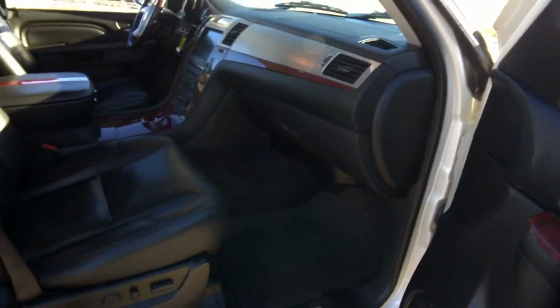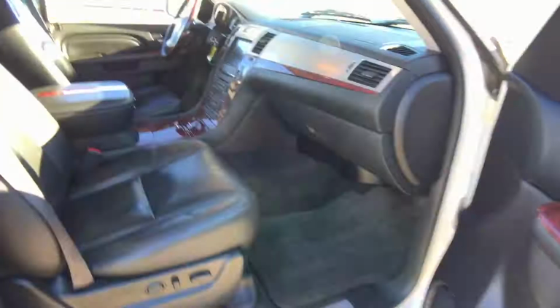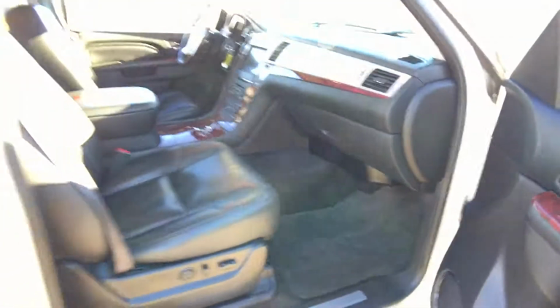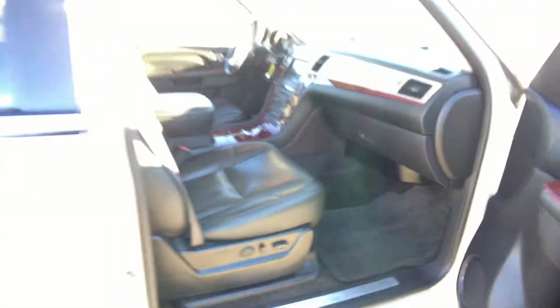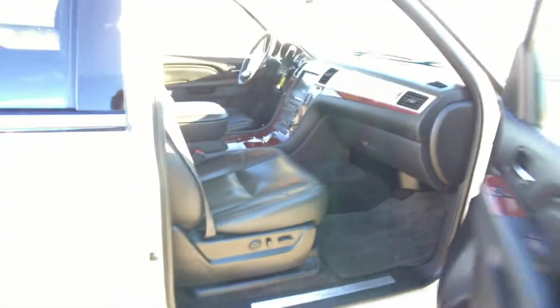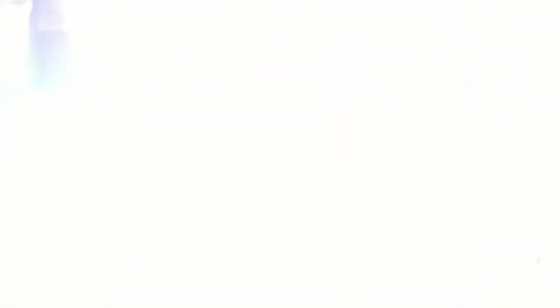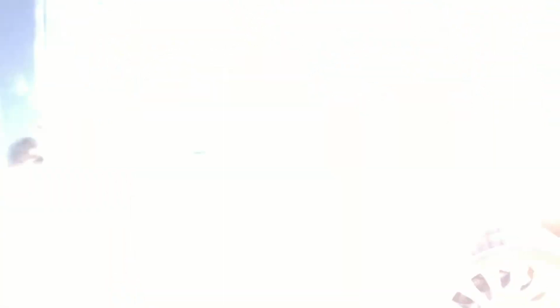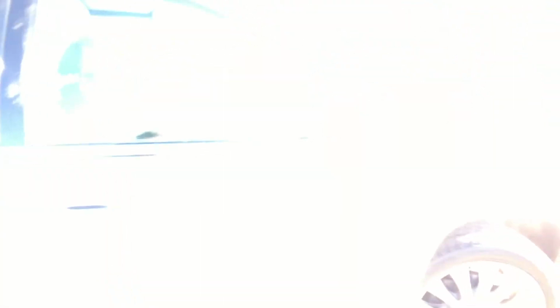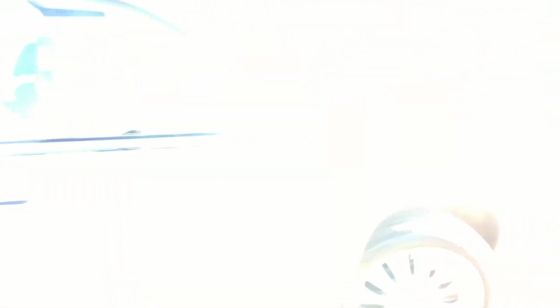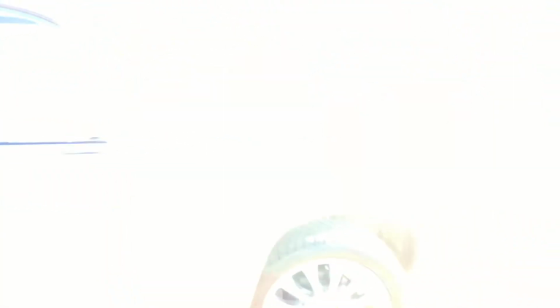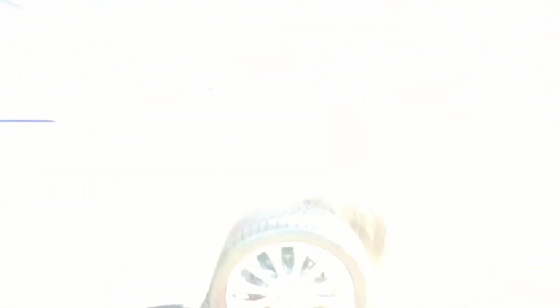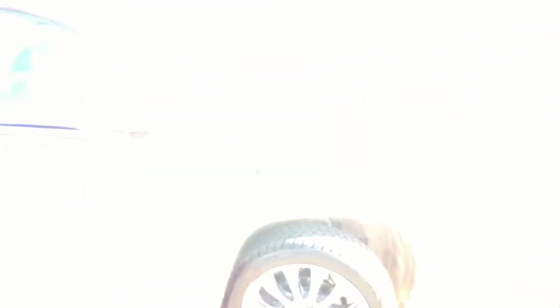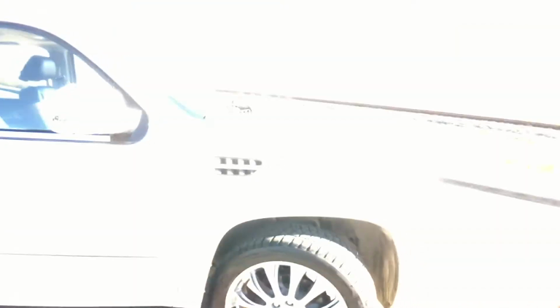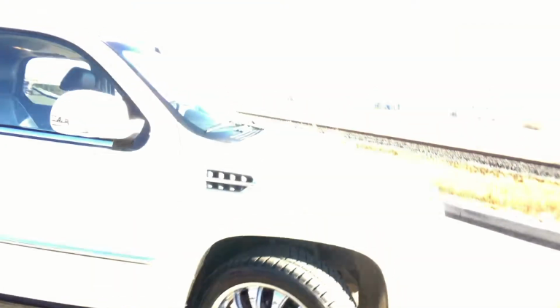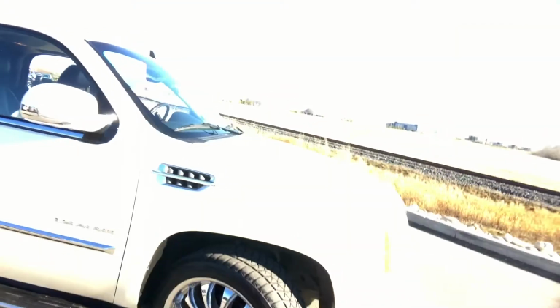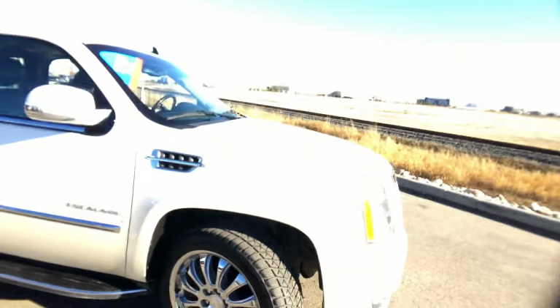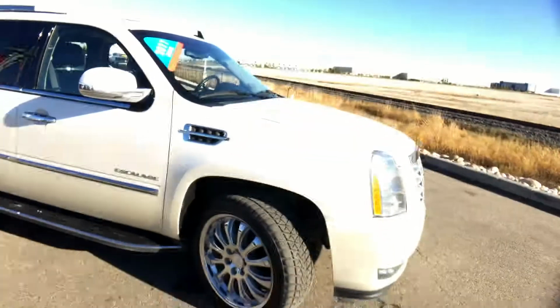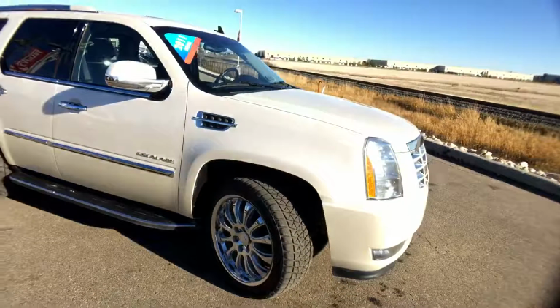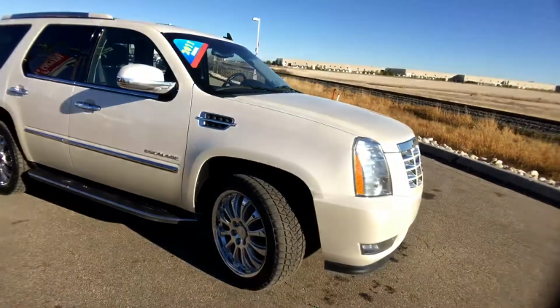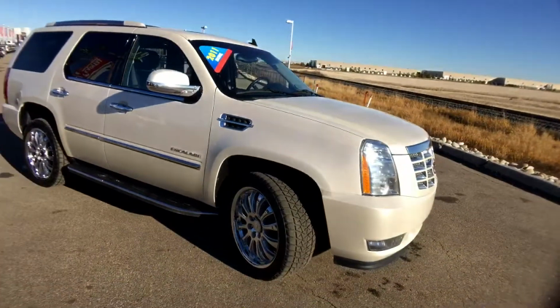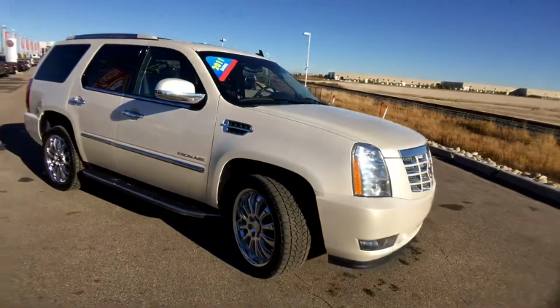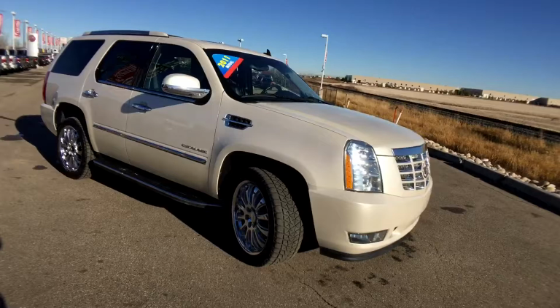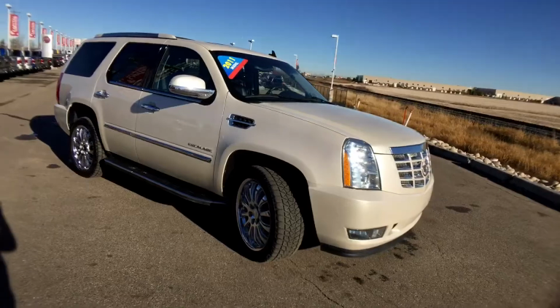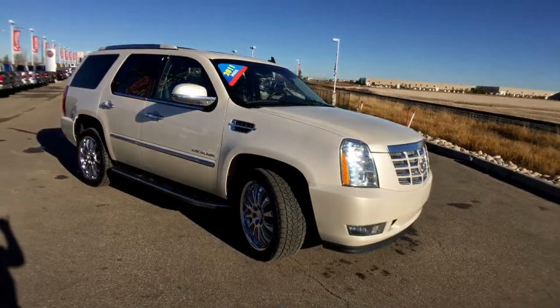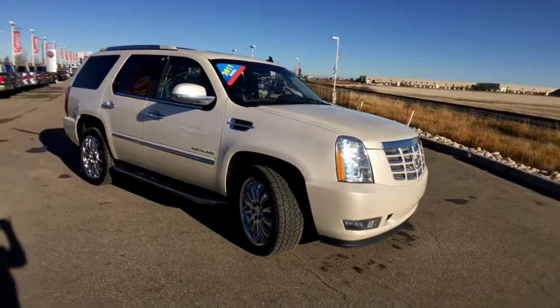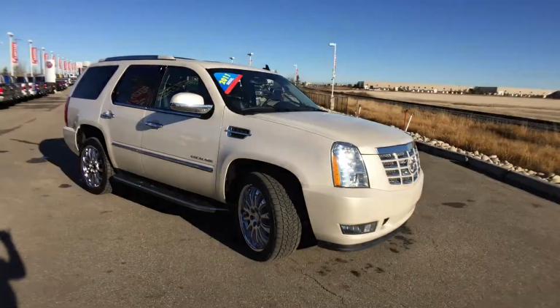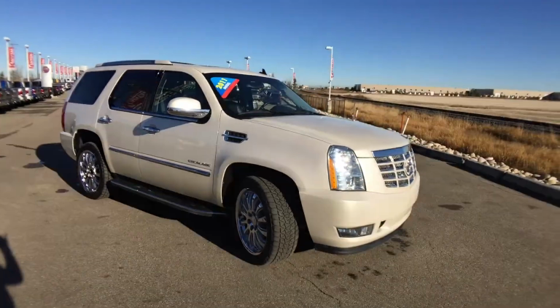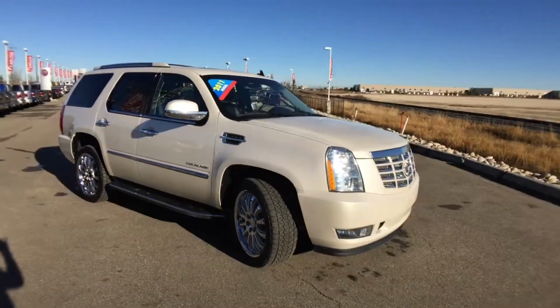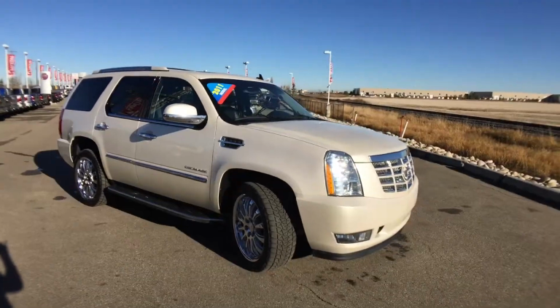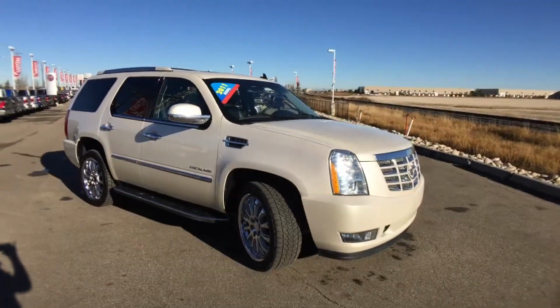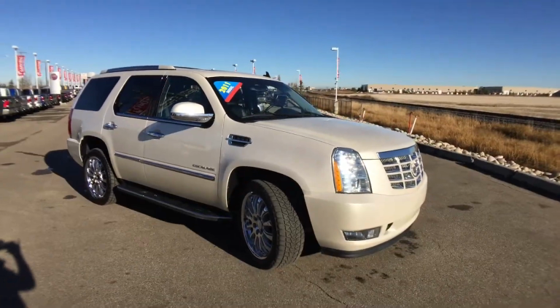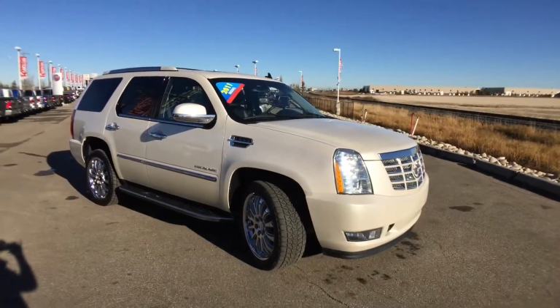This is a great looking and very clean SUV. If you have any questions, don't hesitate to click or call CapitalJeep.com.